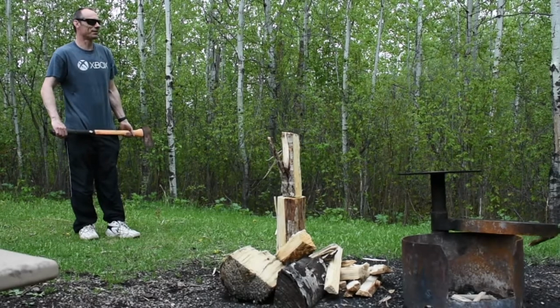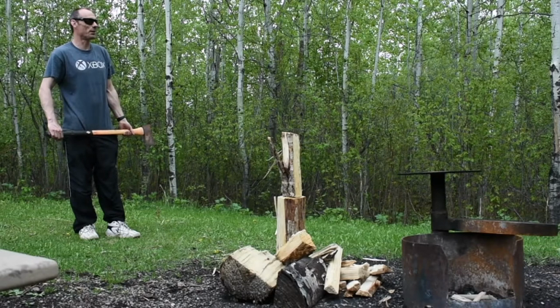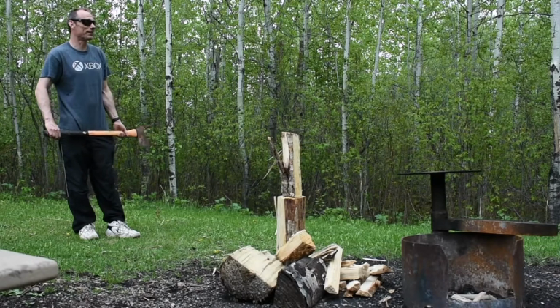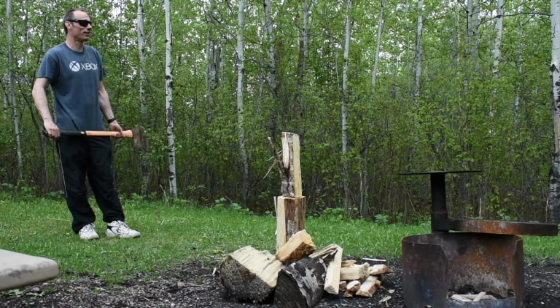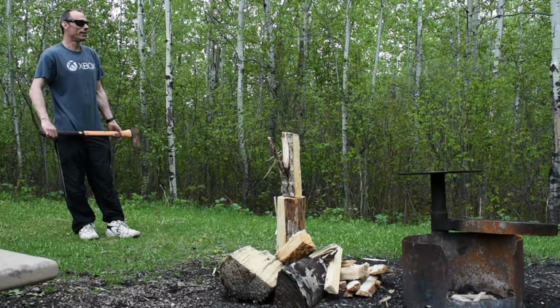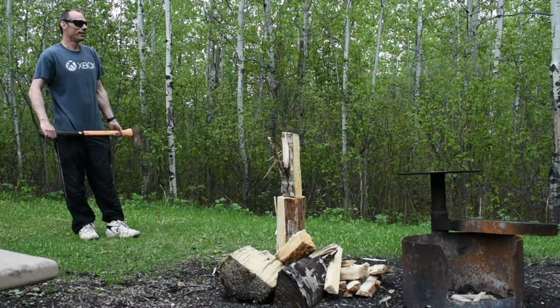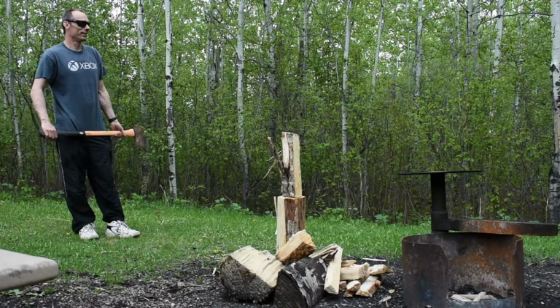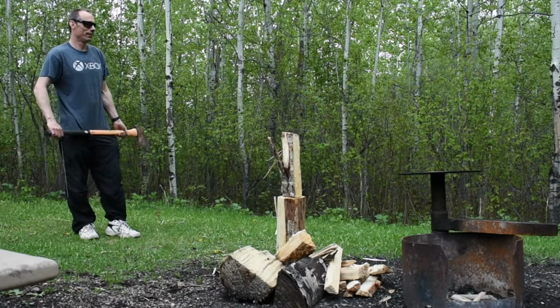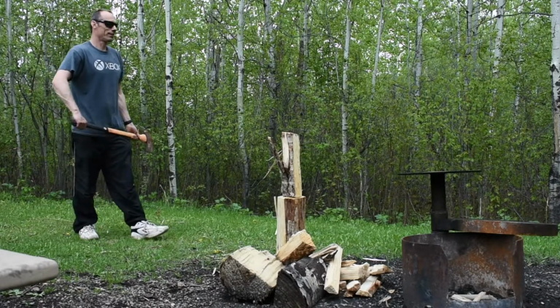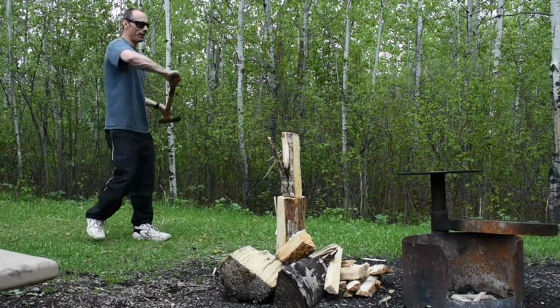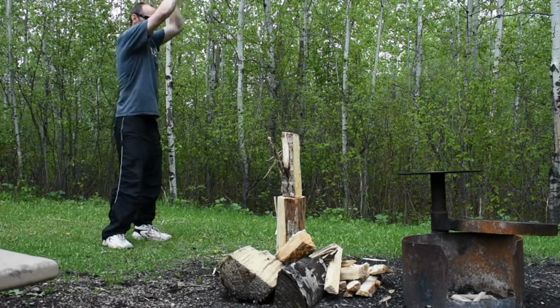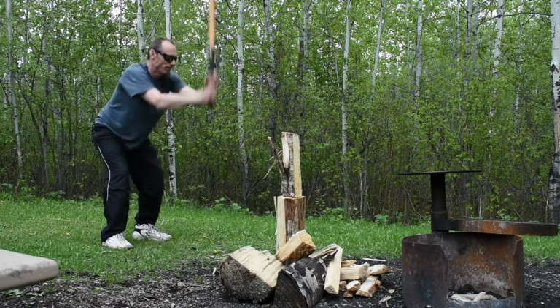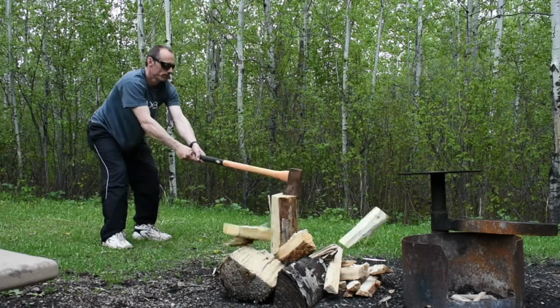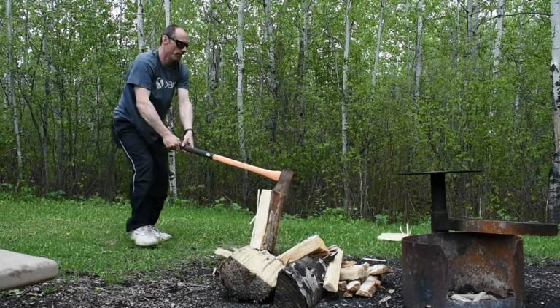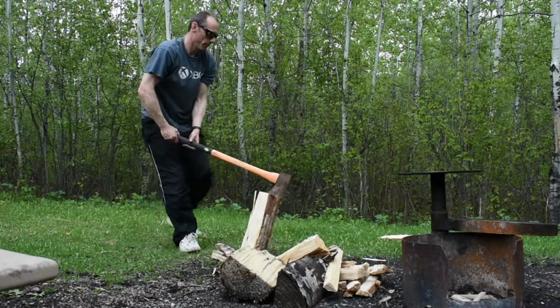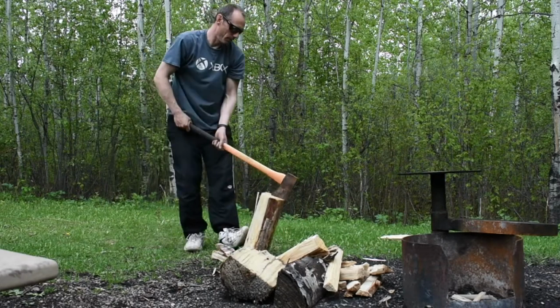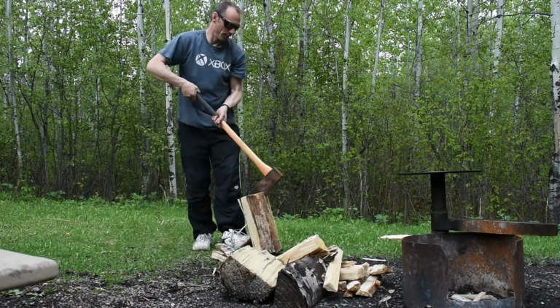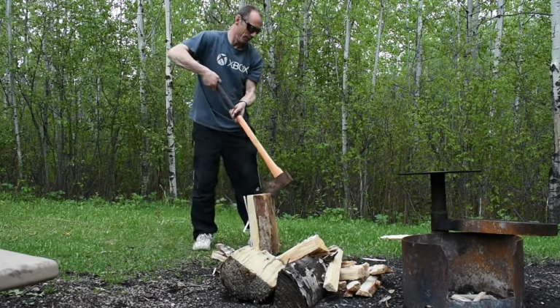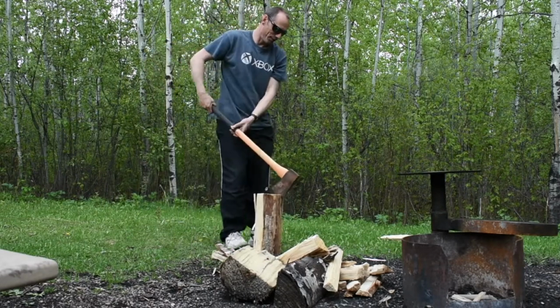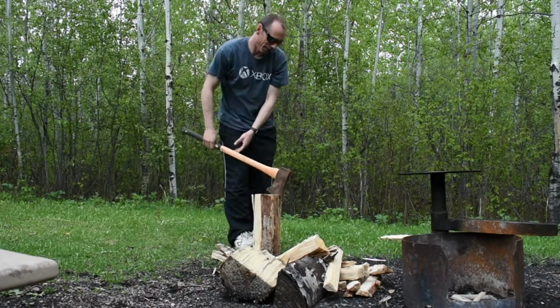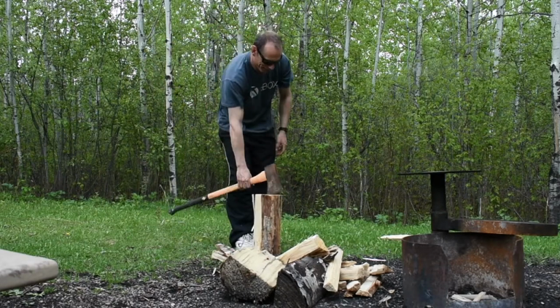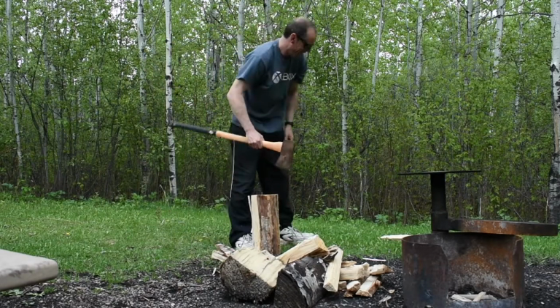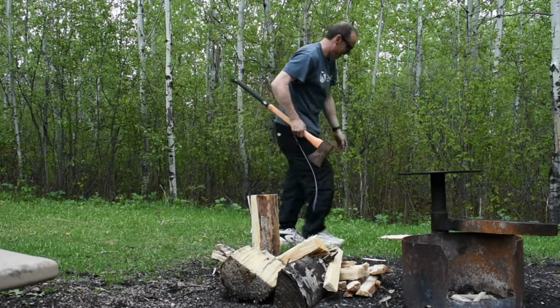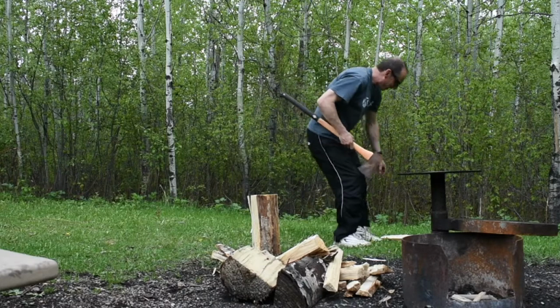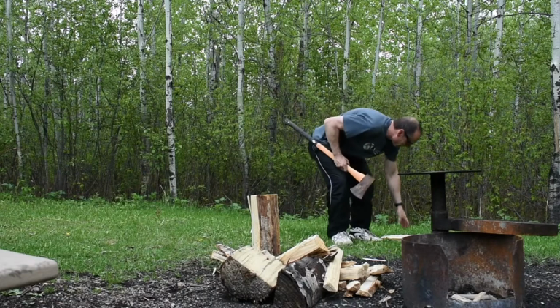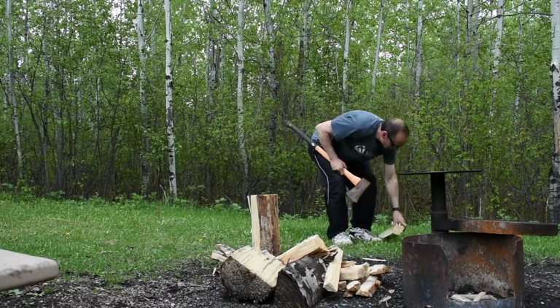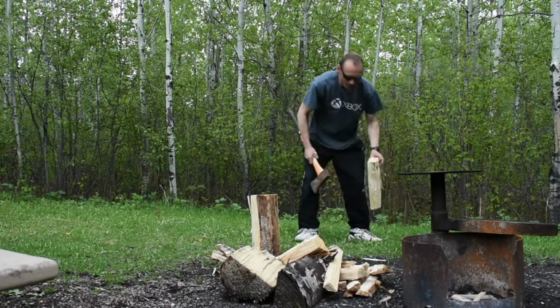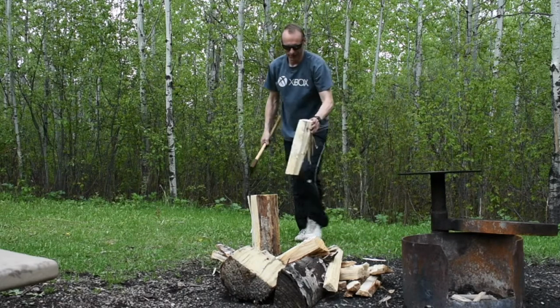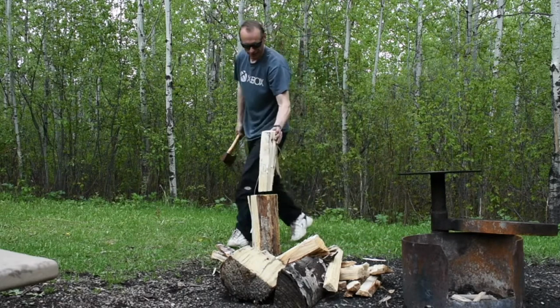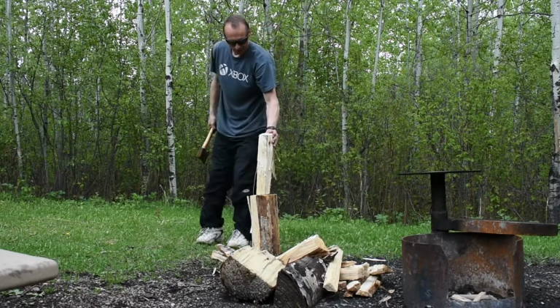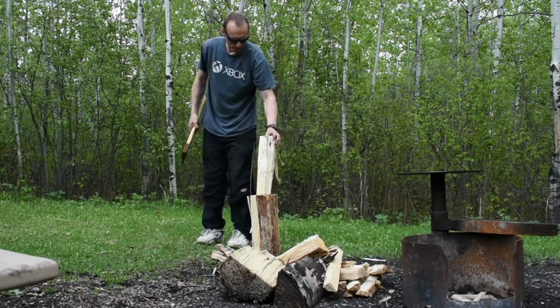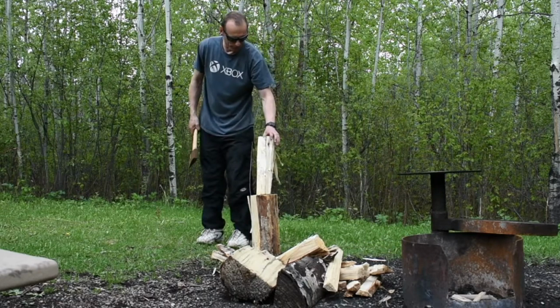That's a pretty big stick. I found it over there. Good job. It's dry. It's woodier if you need it. Perfect, thank you.